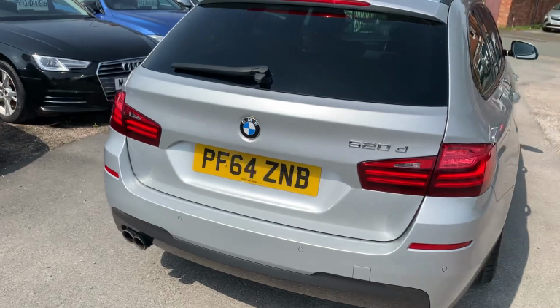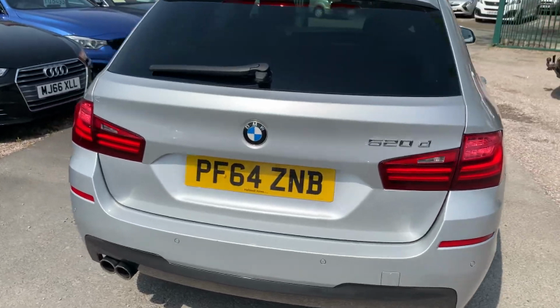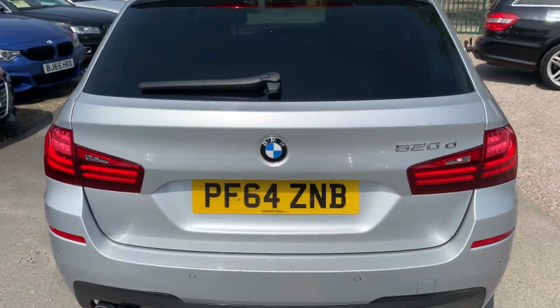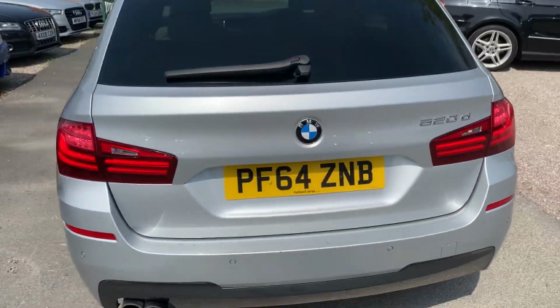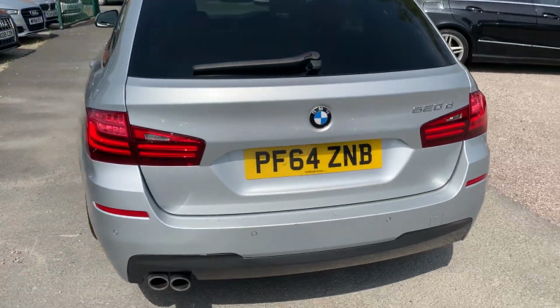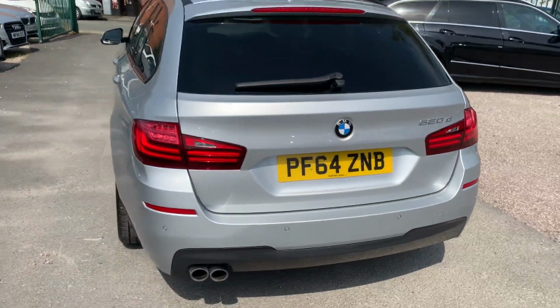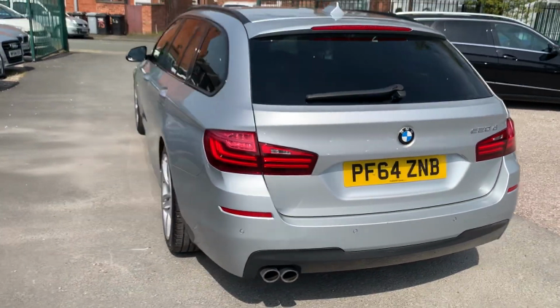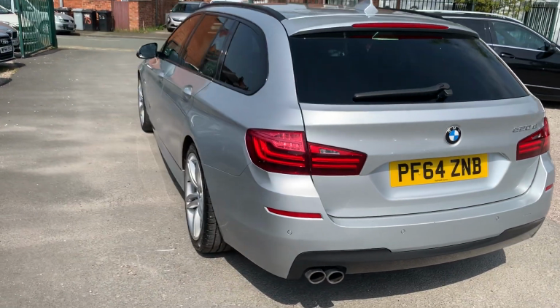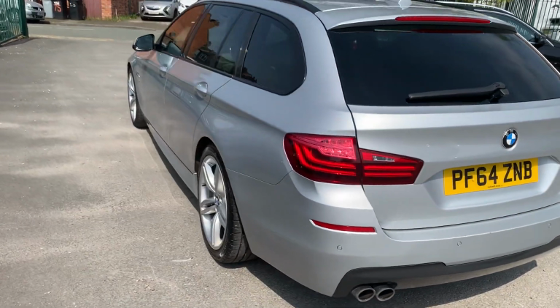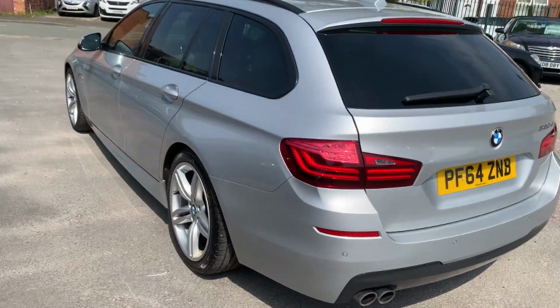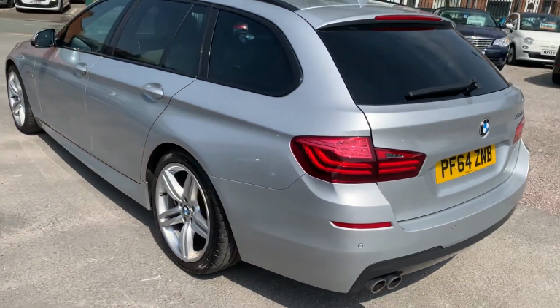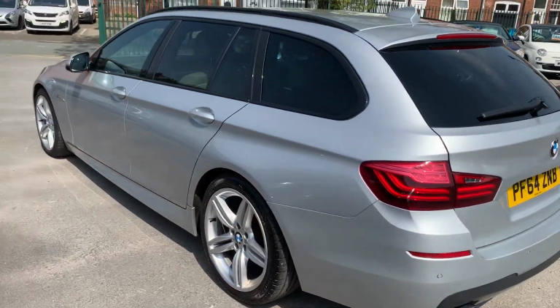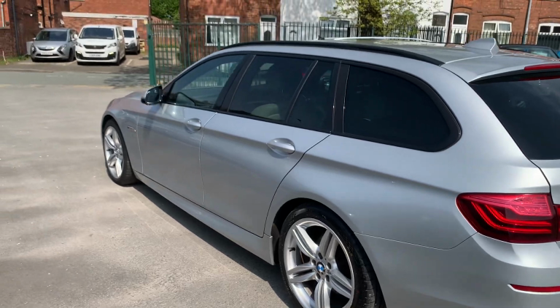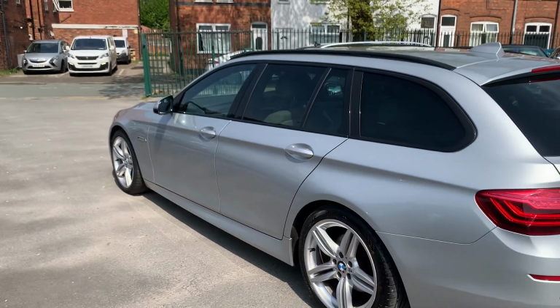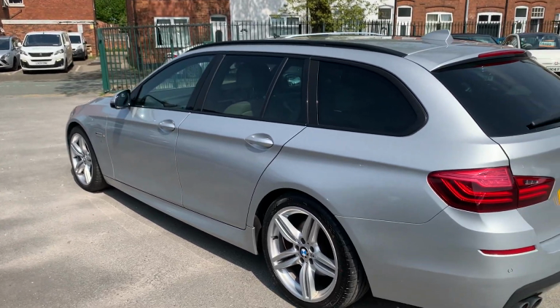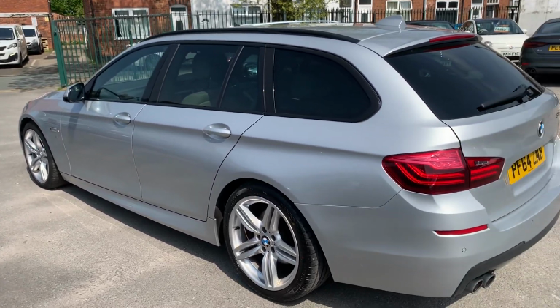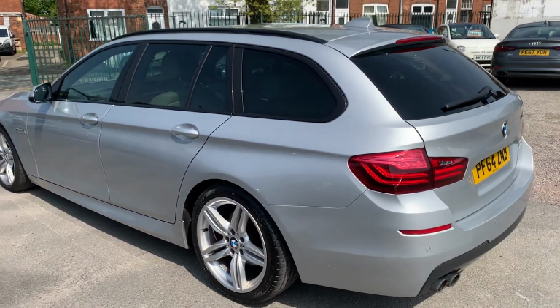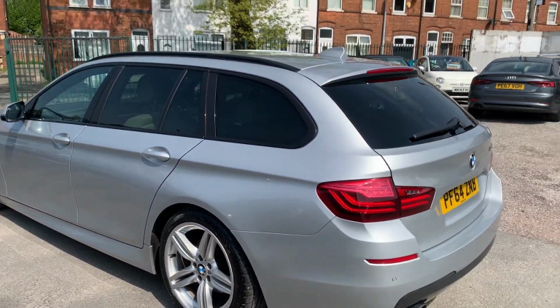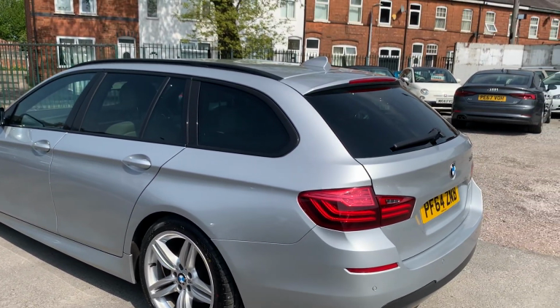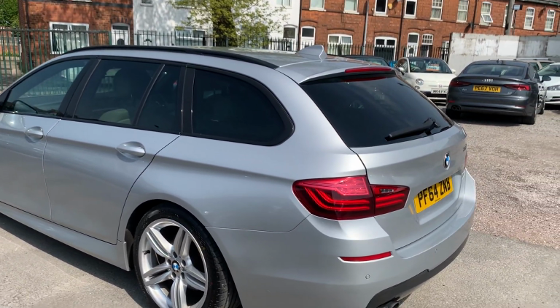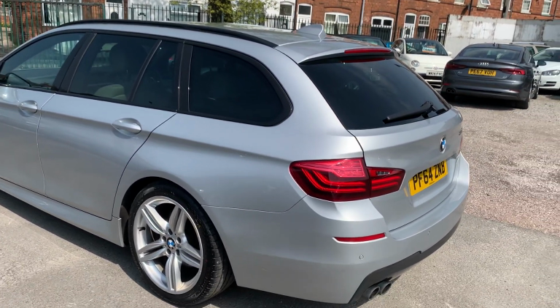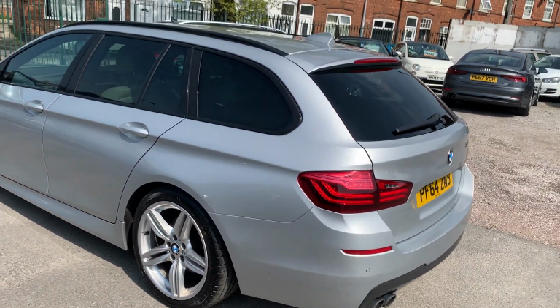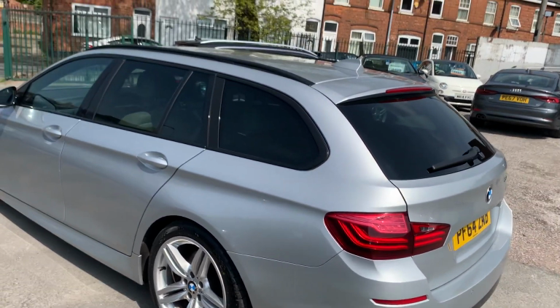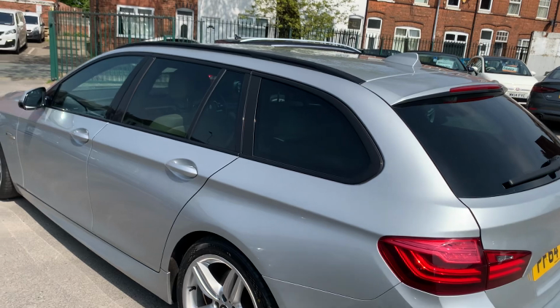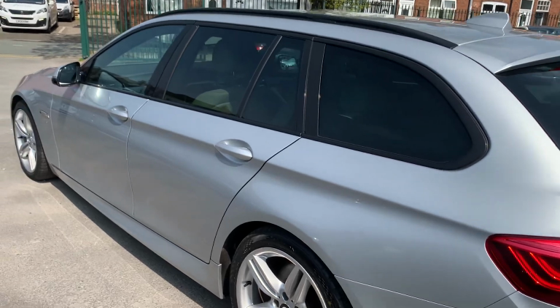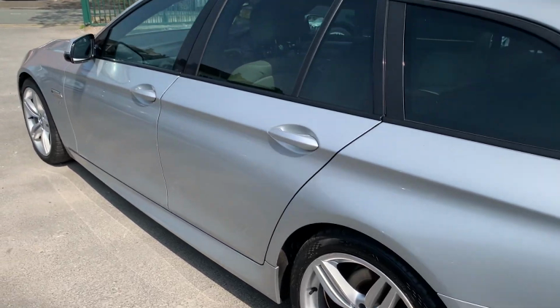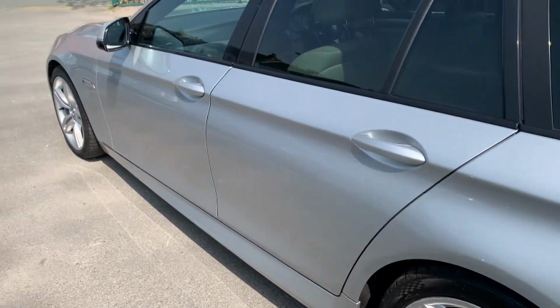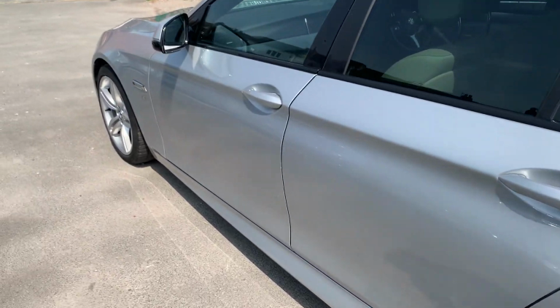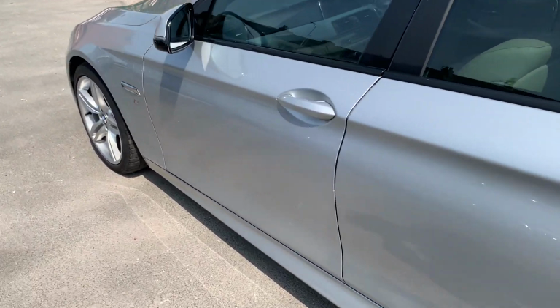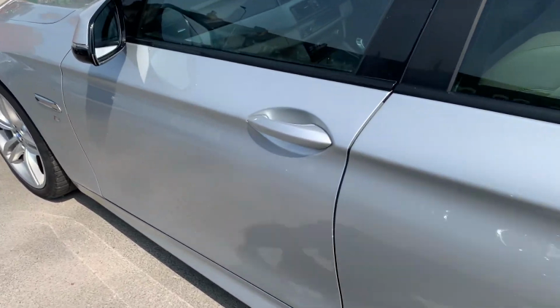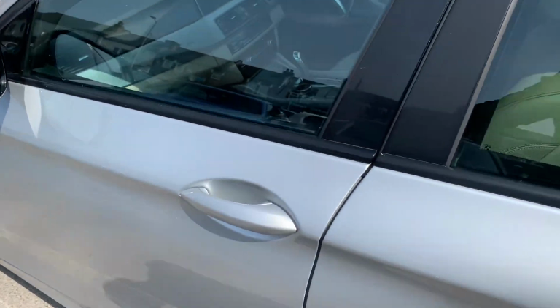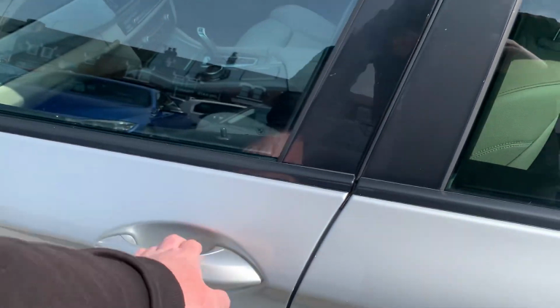The bodywork as you can see is in fantastic condition. We've got a full BMW service history all saved on the iDrive. Lovely colour combination — metallic silver, black glass. We've got the light leather inside, very, very clean inside as well.